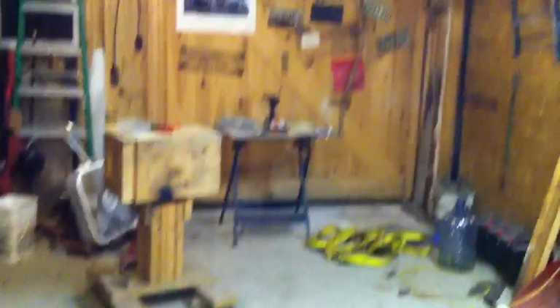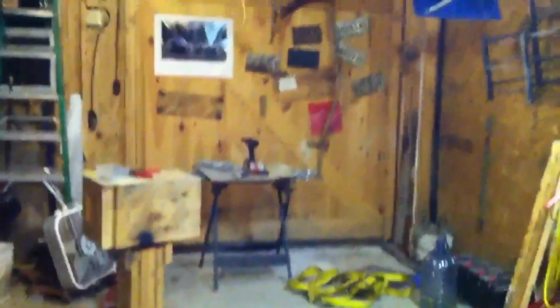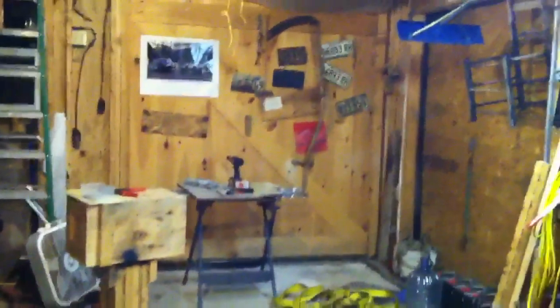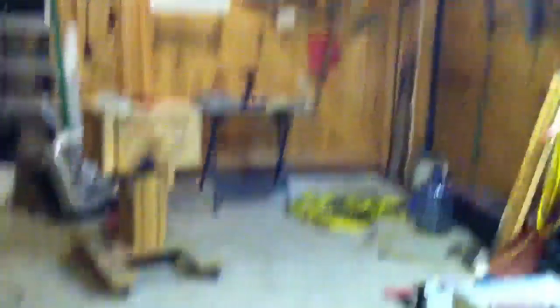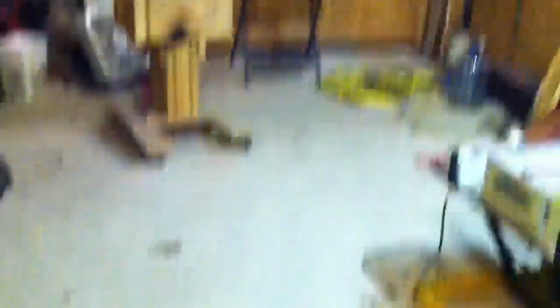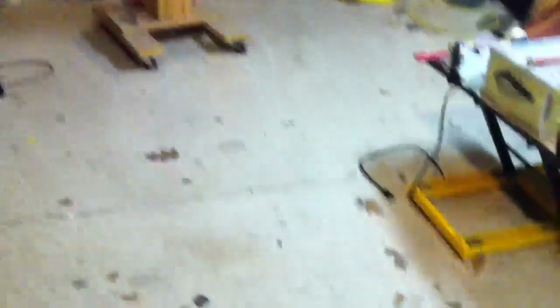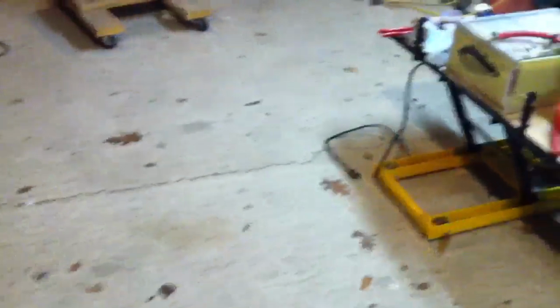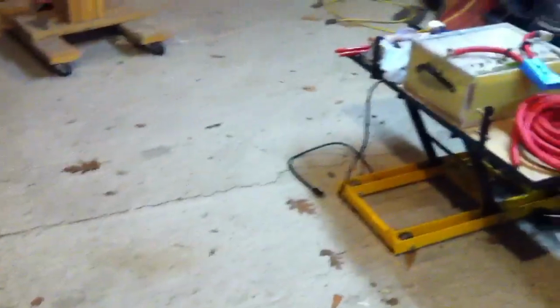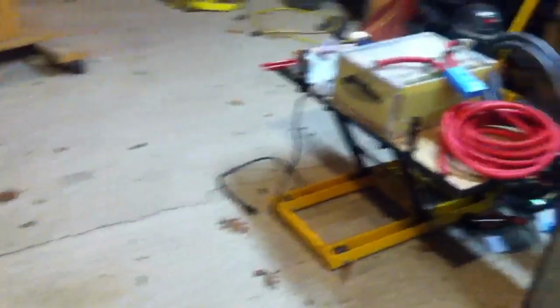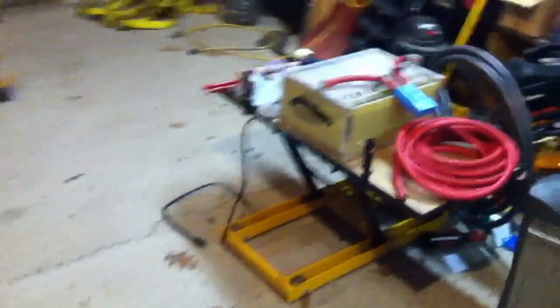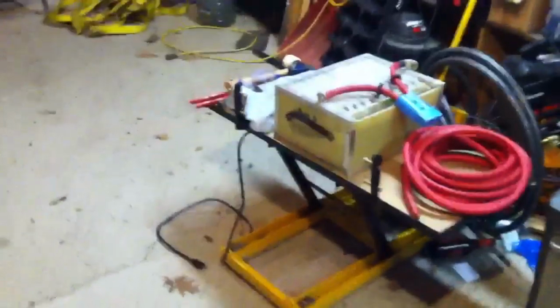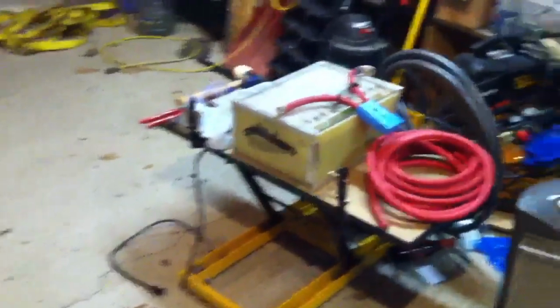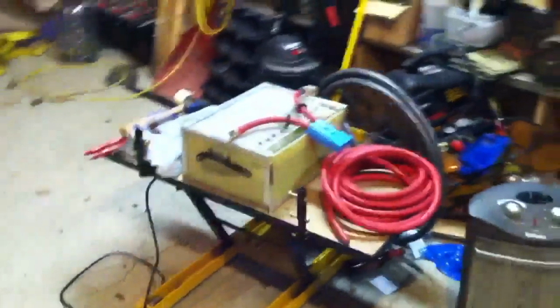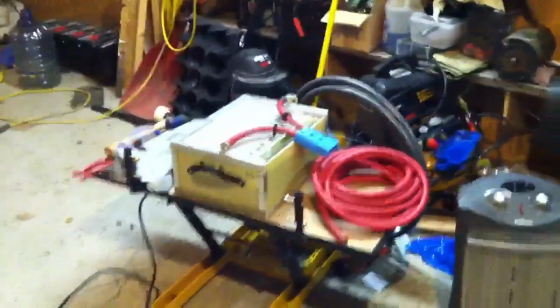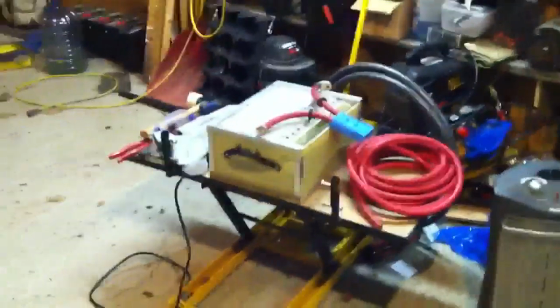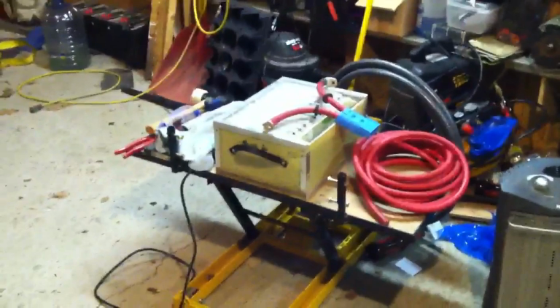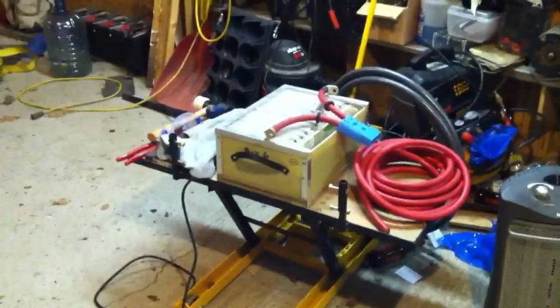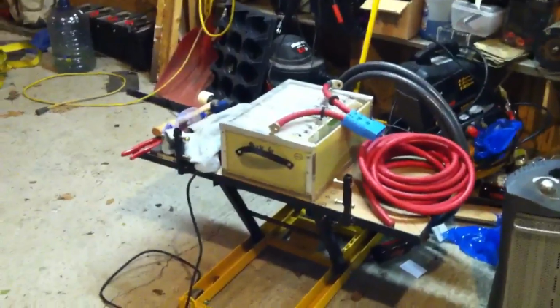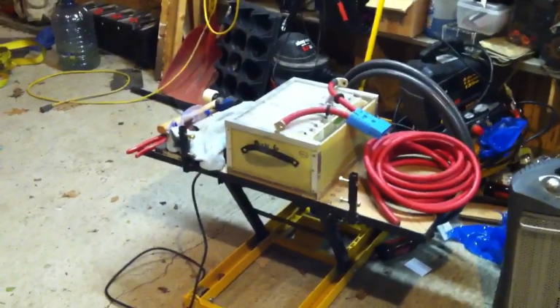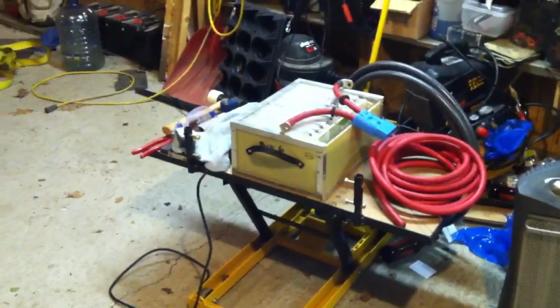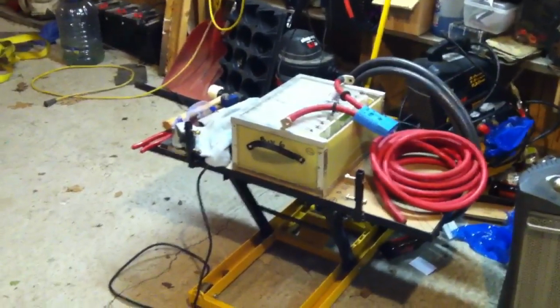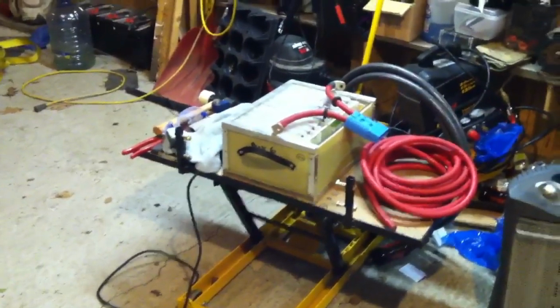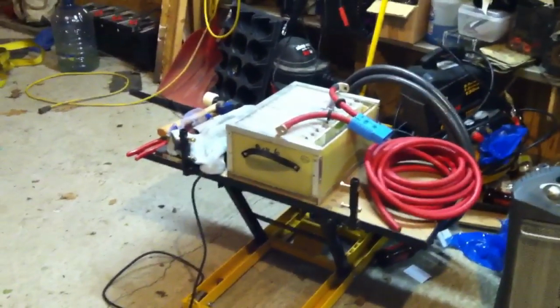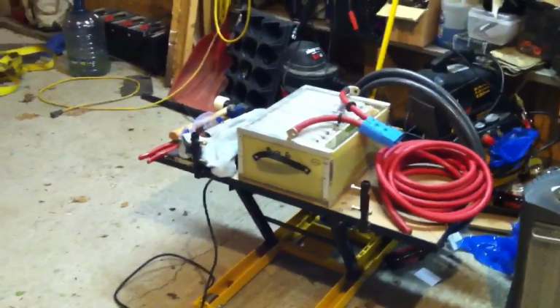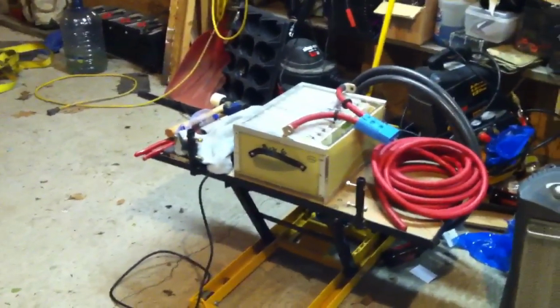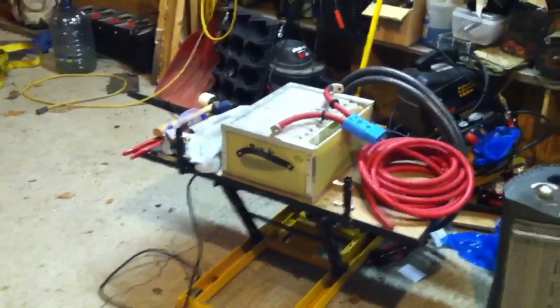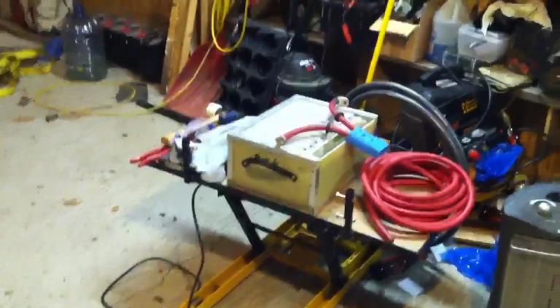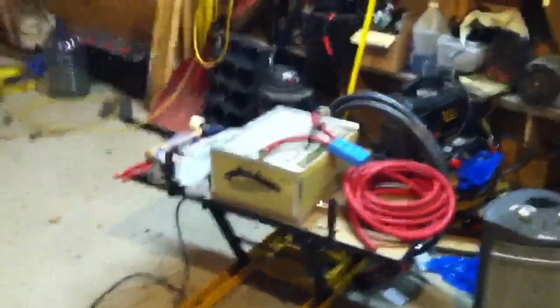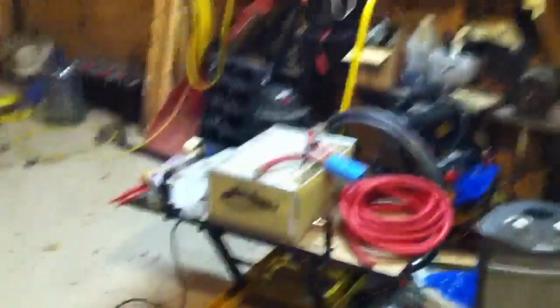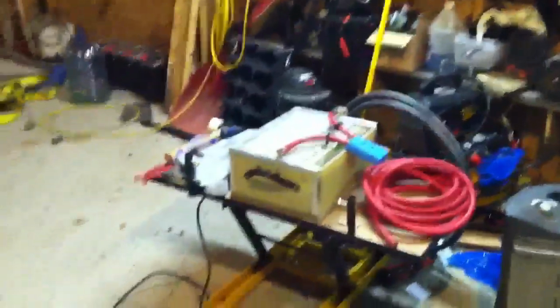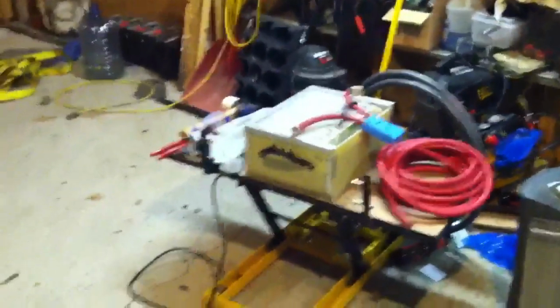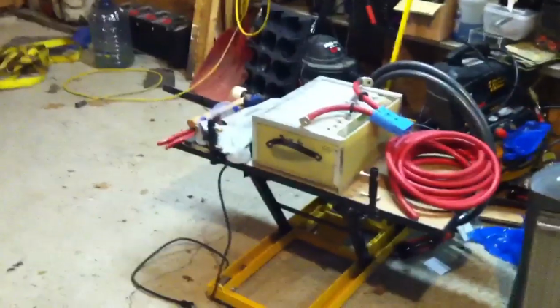It looks kind of funny with no car, but it'll be back soon. See if I can't get that battery pack in there — probably by February maybe. More videos to come.